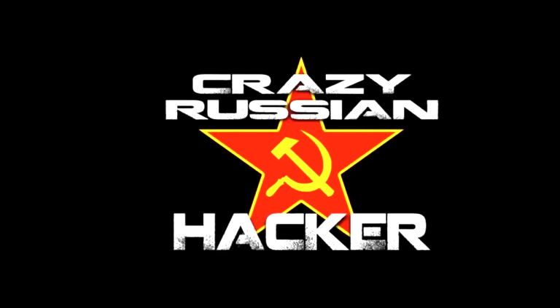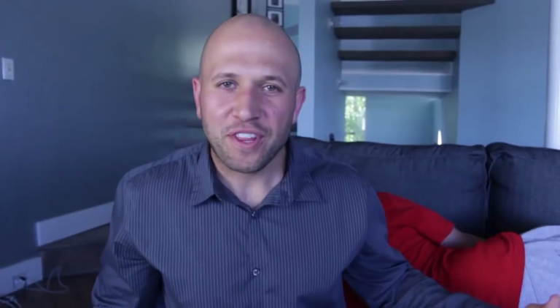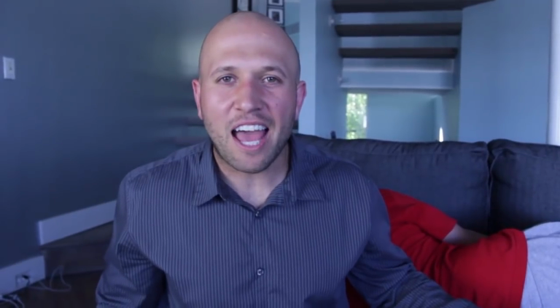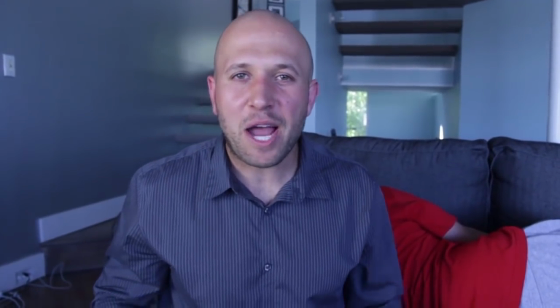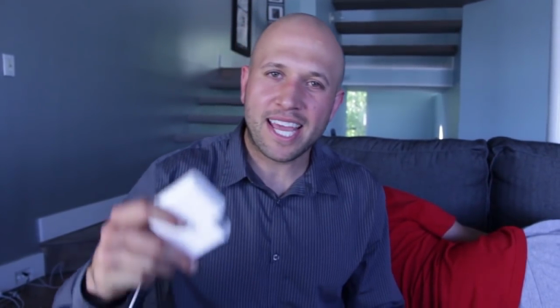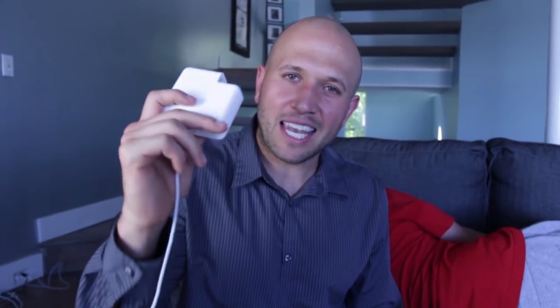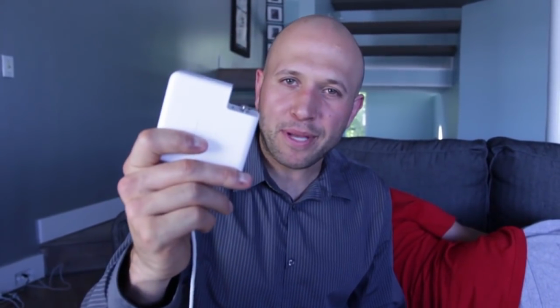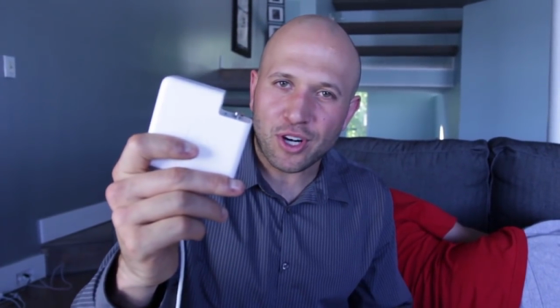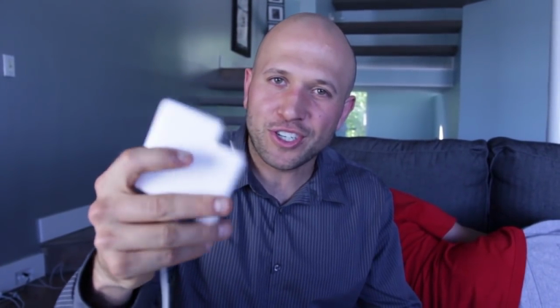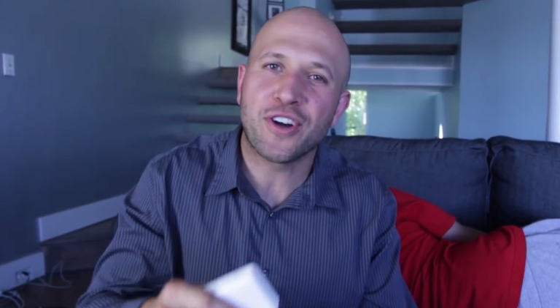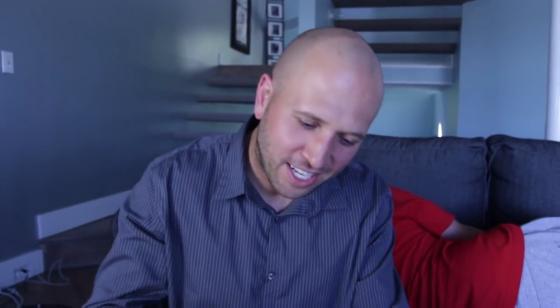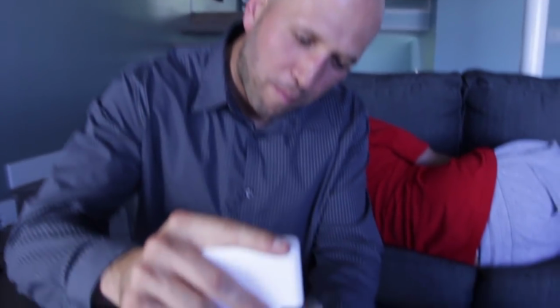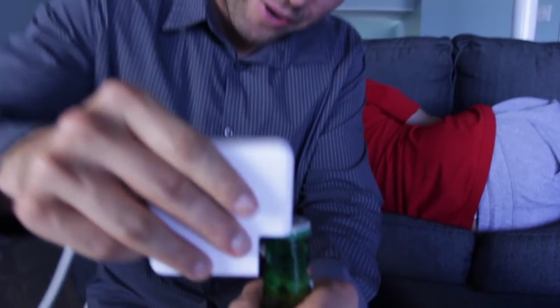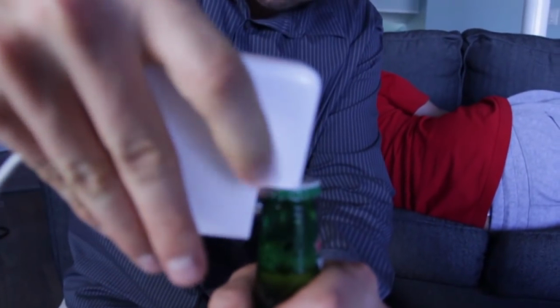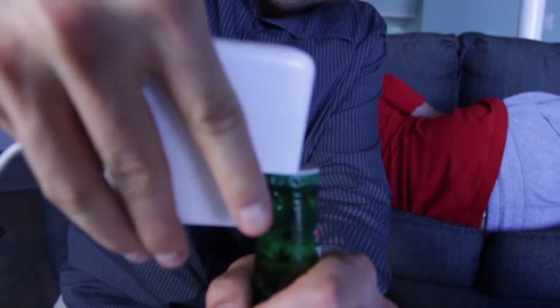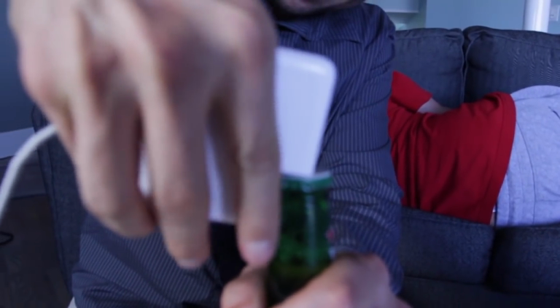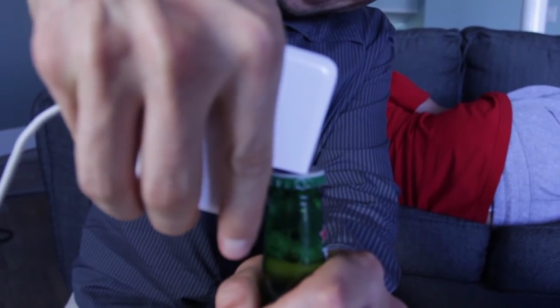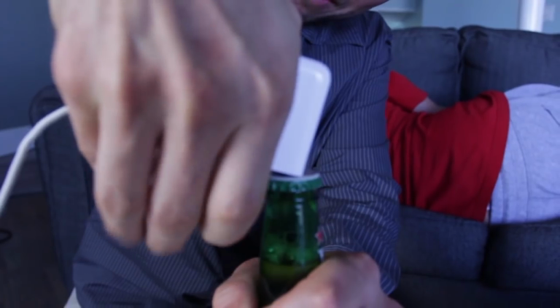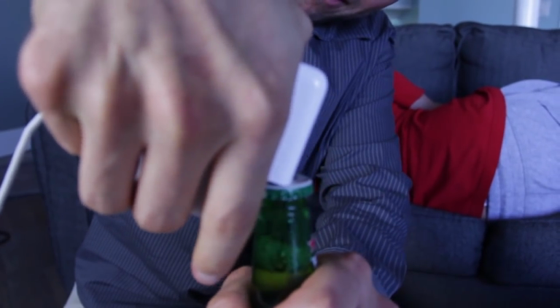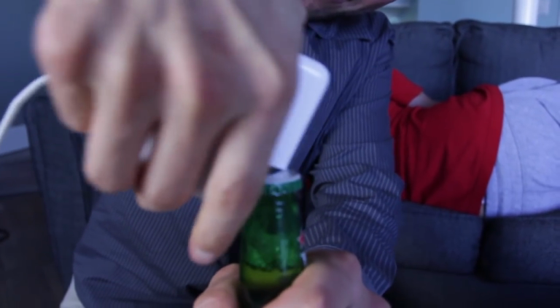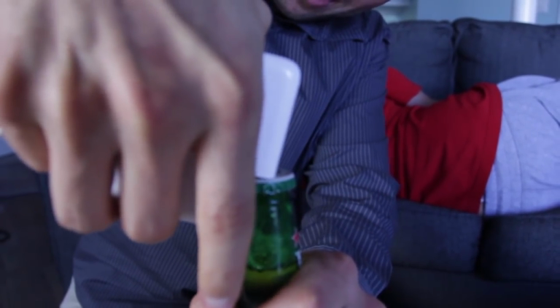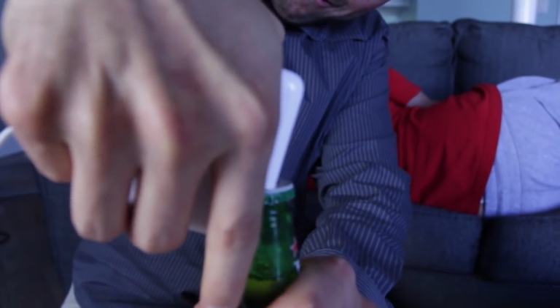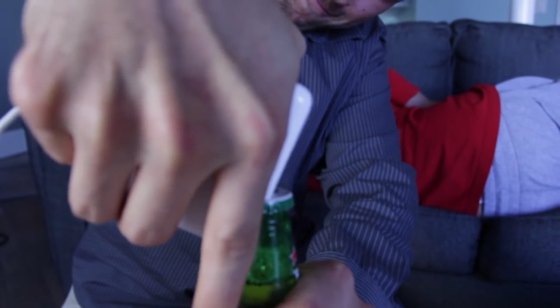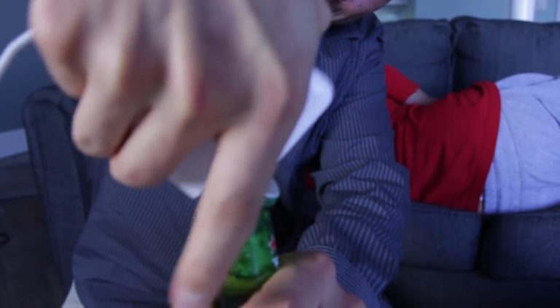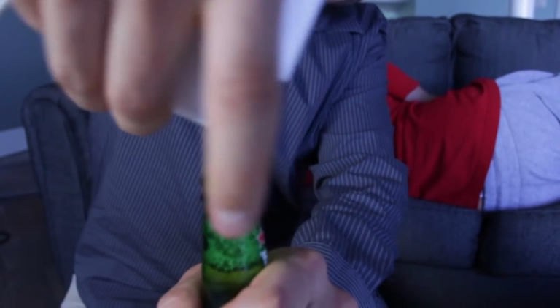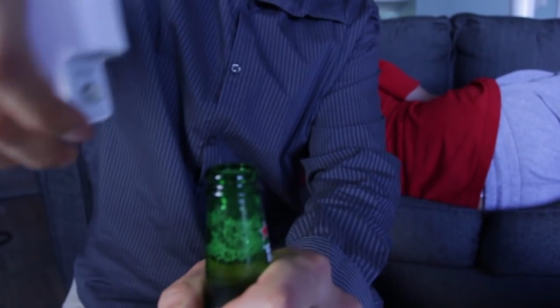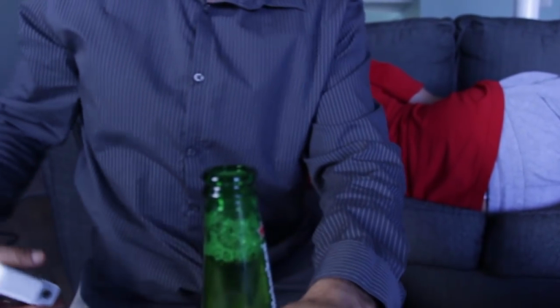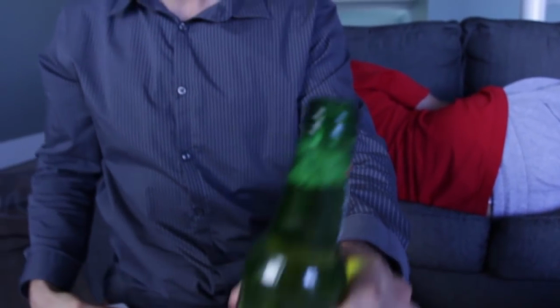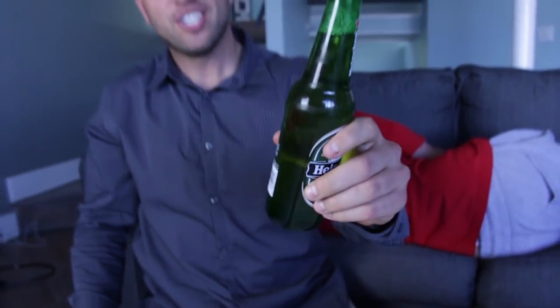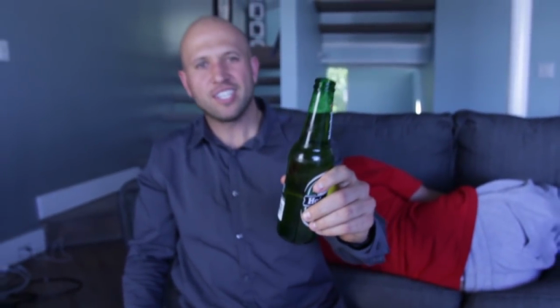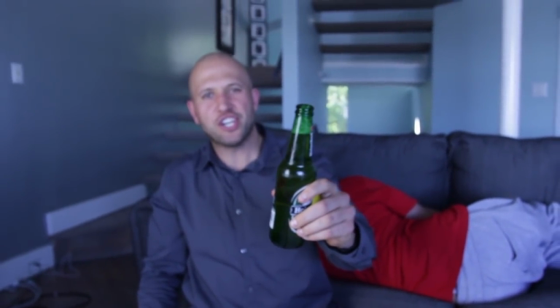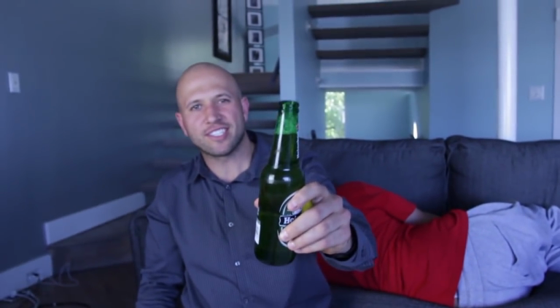For this life hack, we're taking a laptop charger and turning it into a bottle opener. Just set it up and pow. Cheers. Very nice.